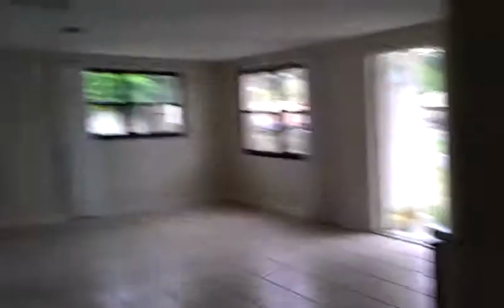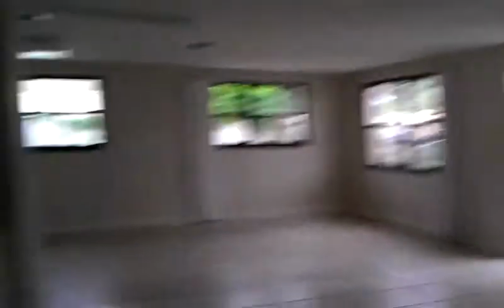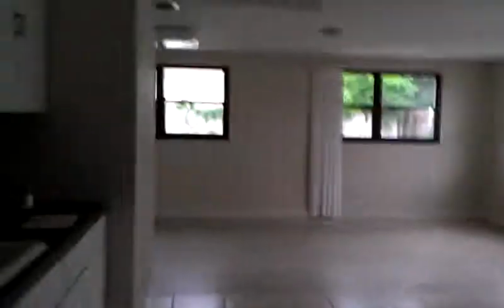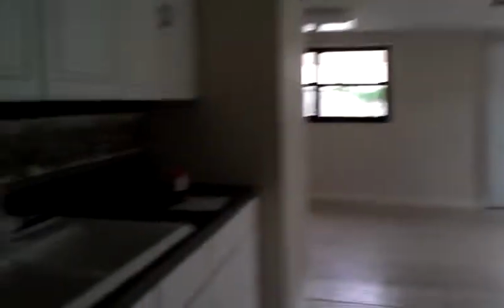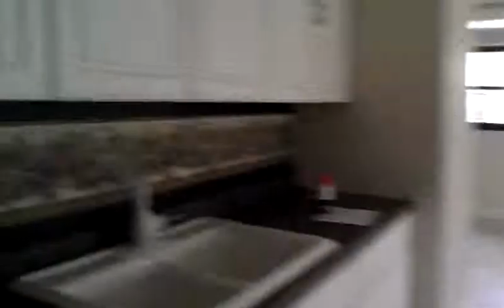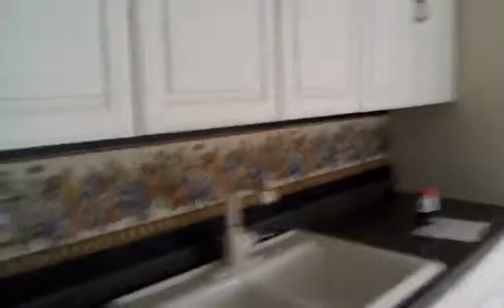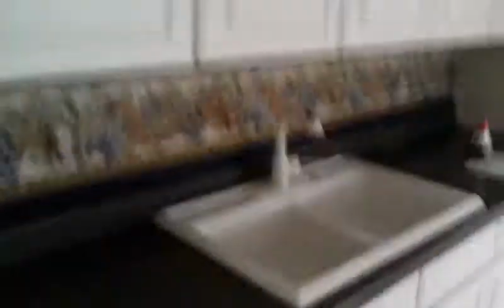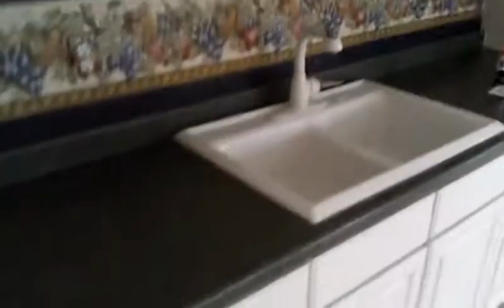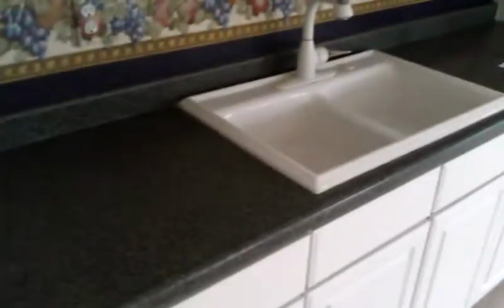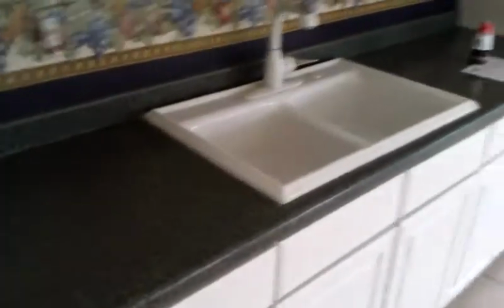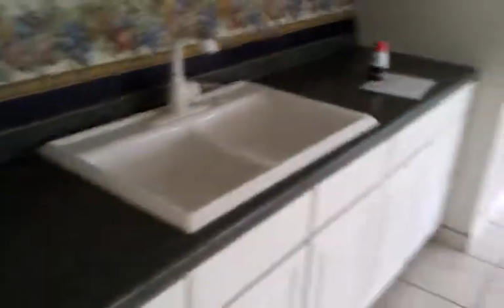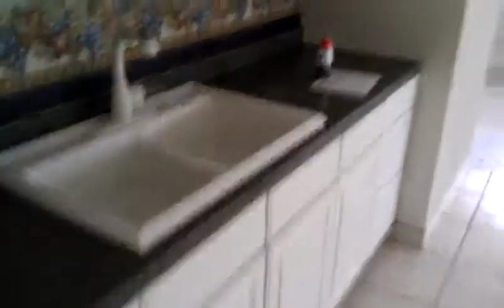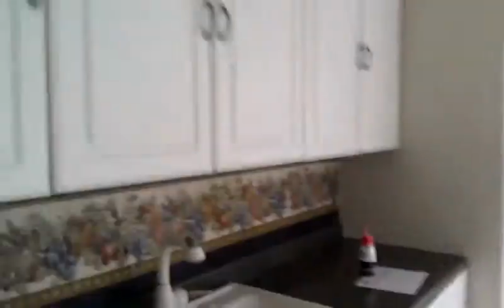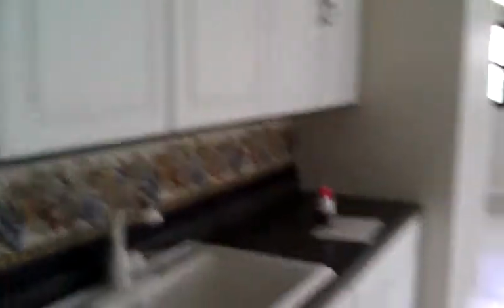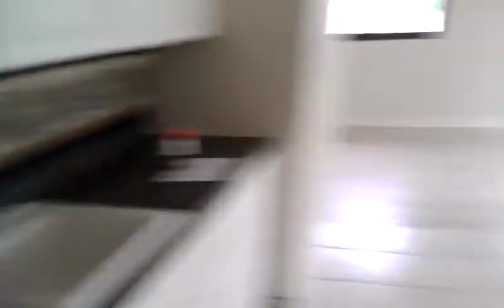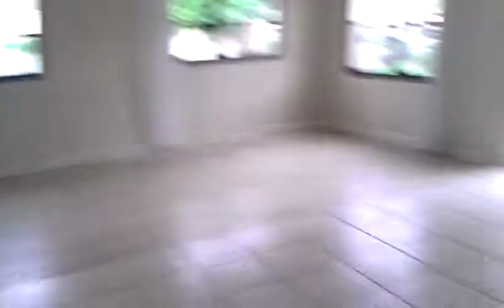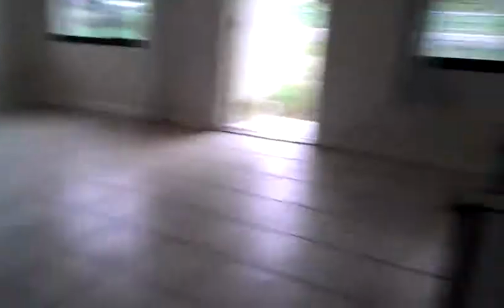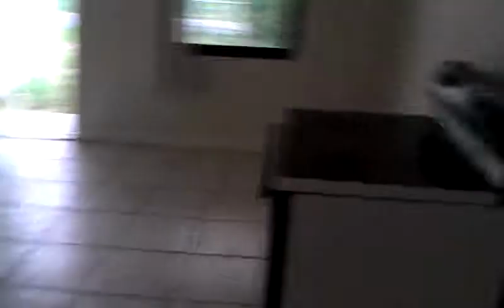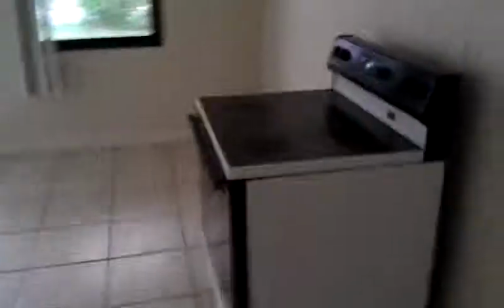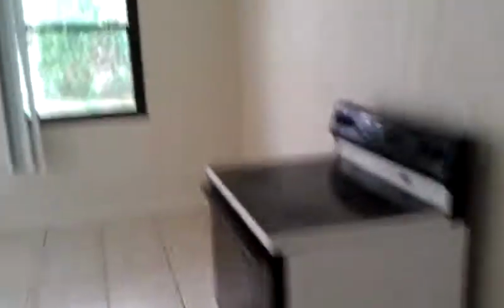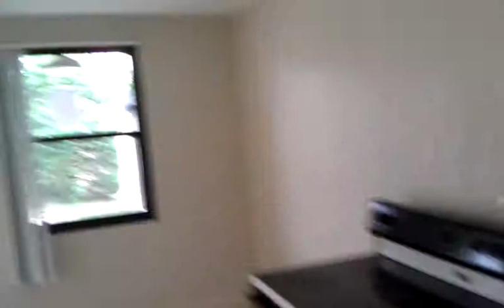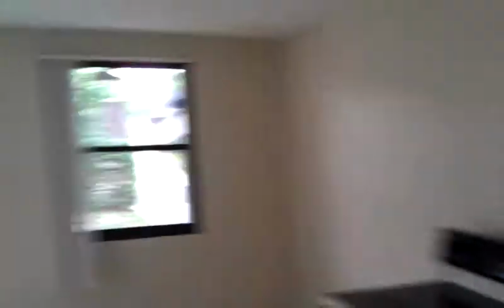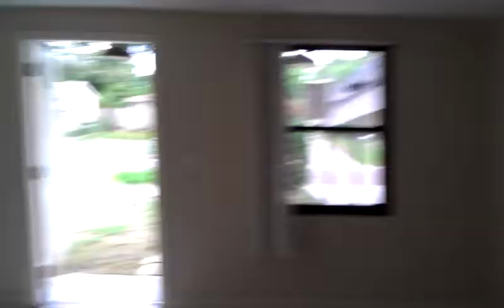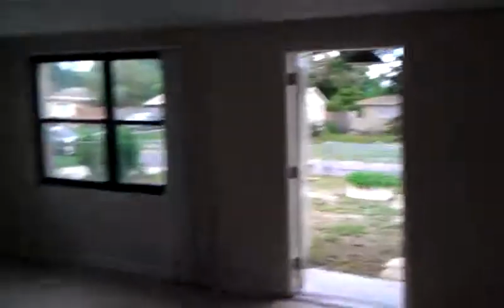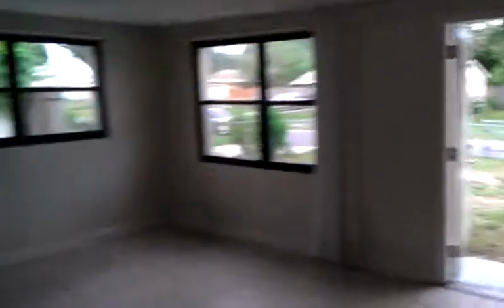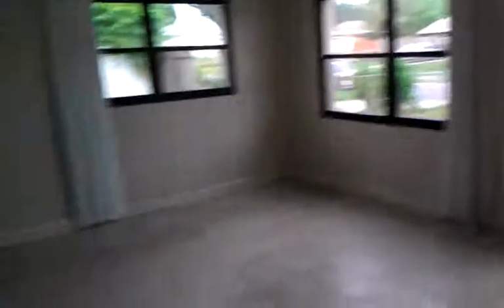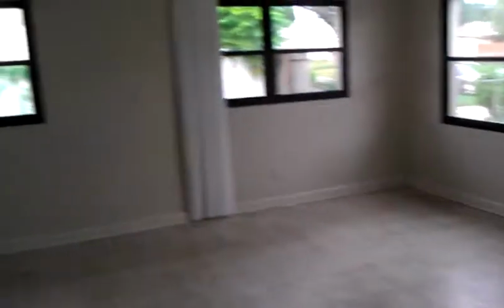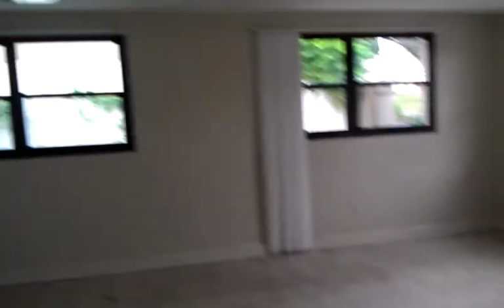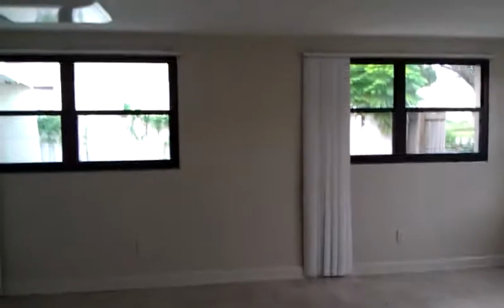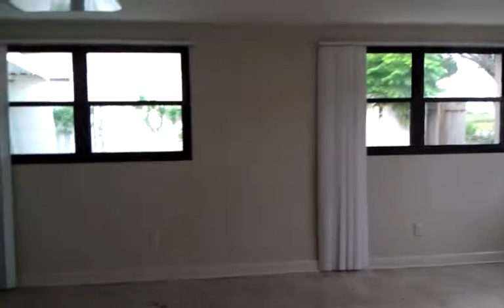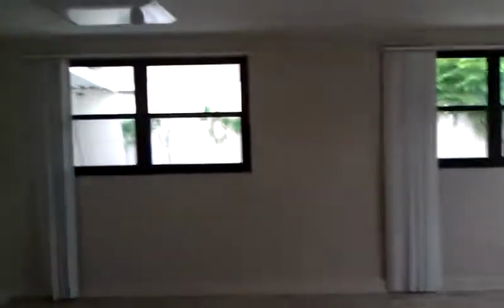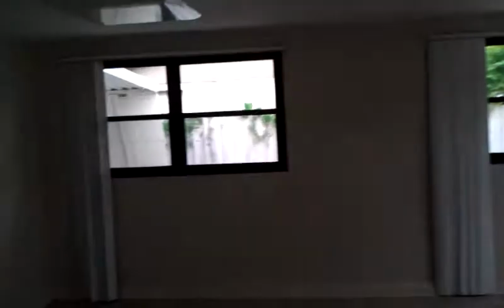Then you come into here — the kitchen. Countertops and cabinets are all good. Real open layout, so use your imagination. Windows are good.